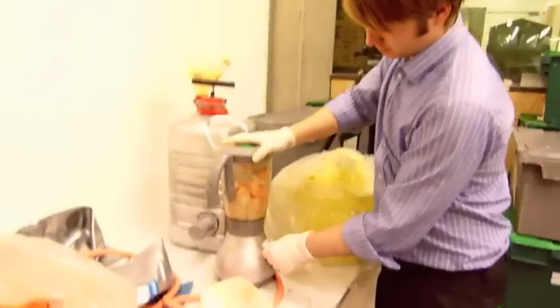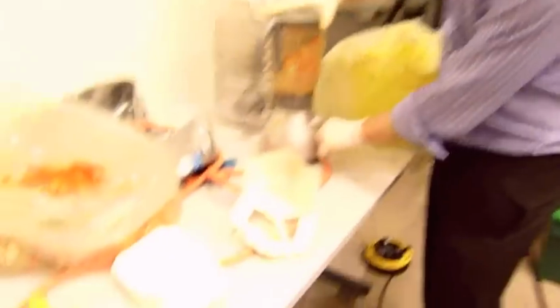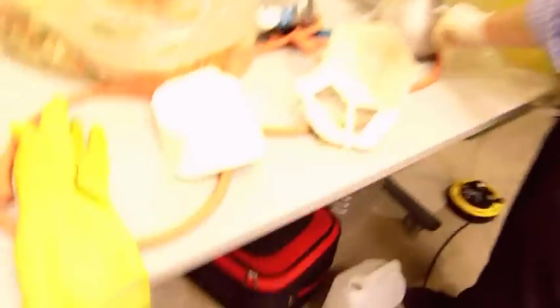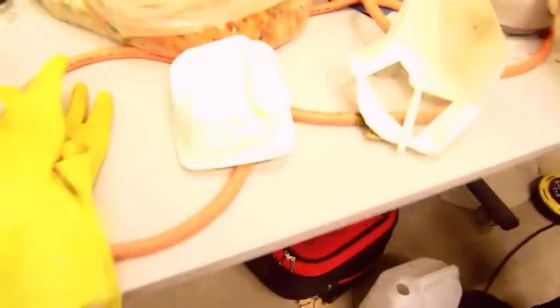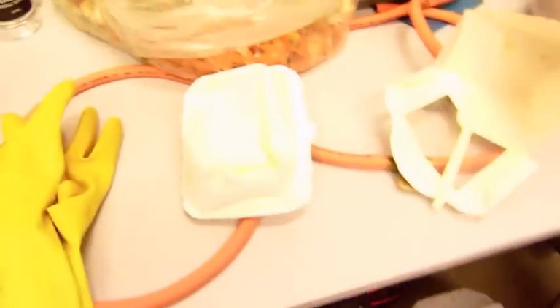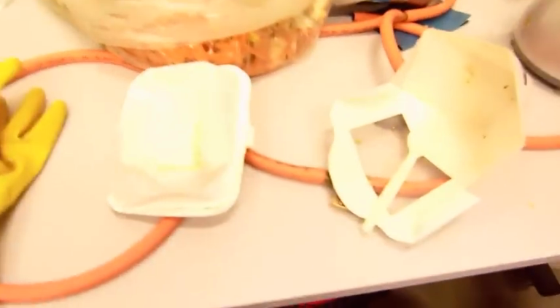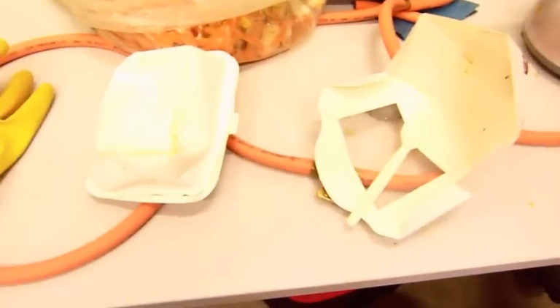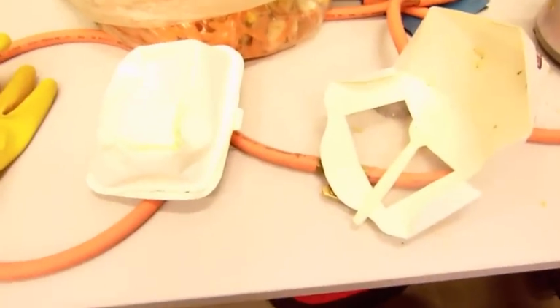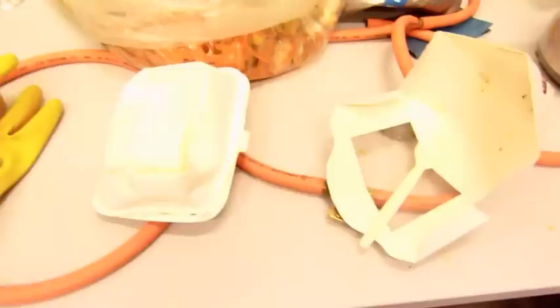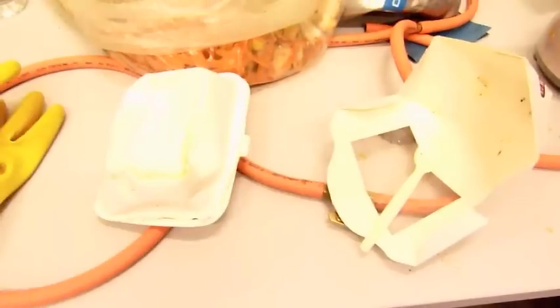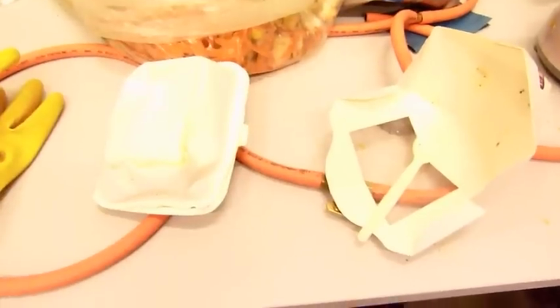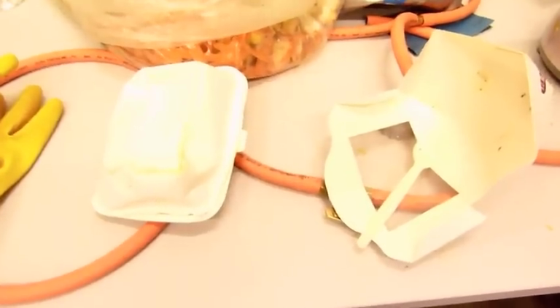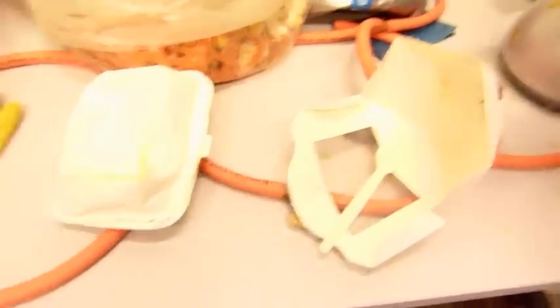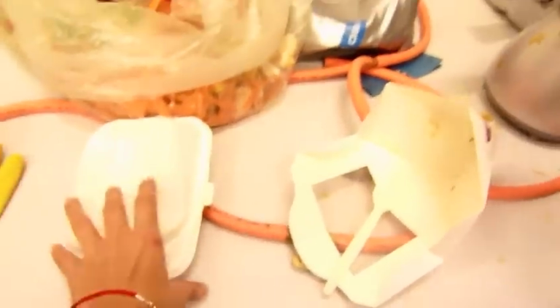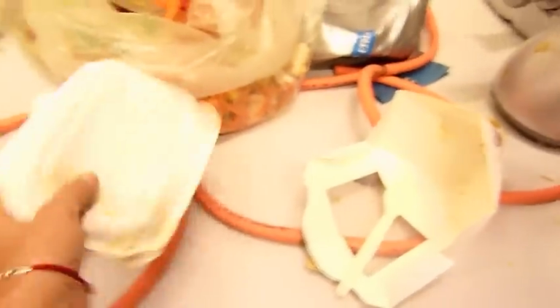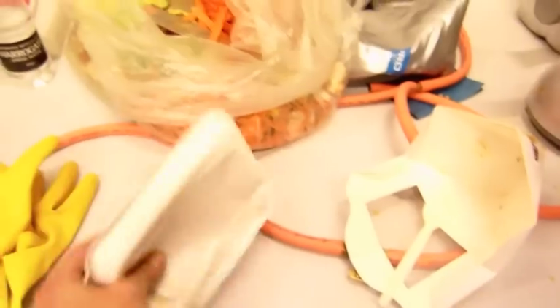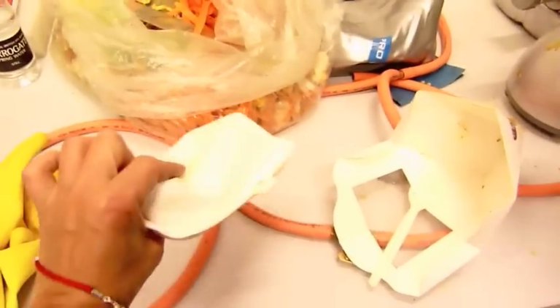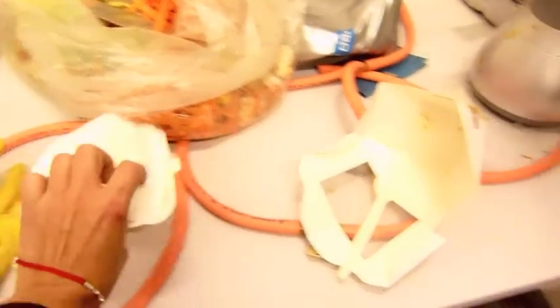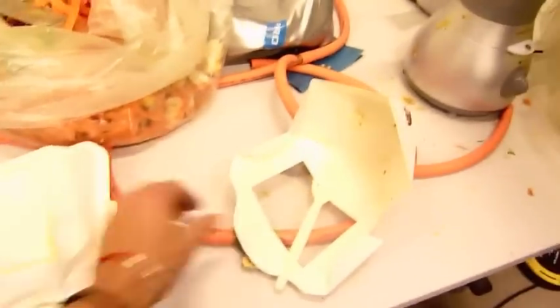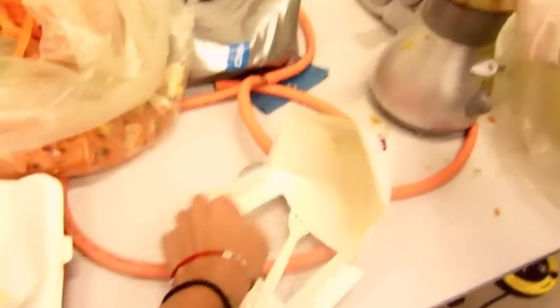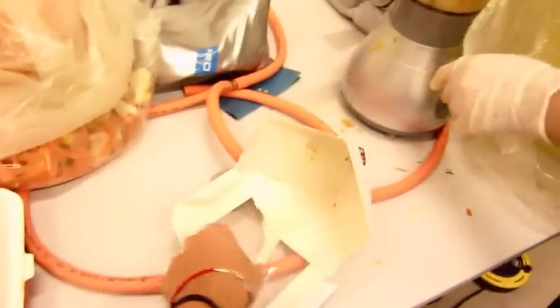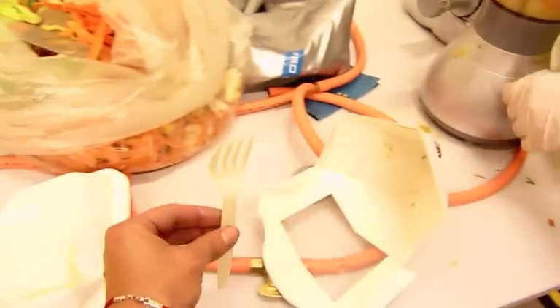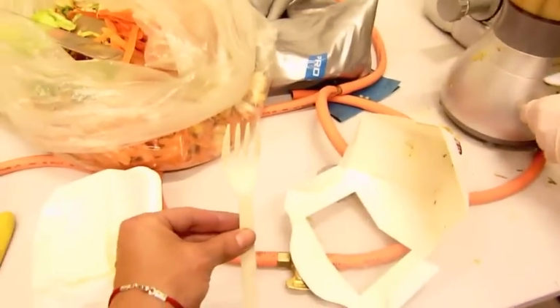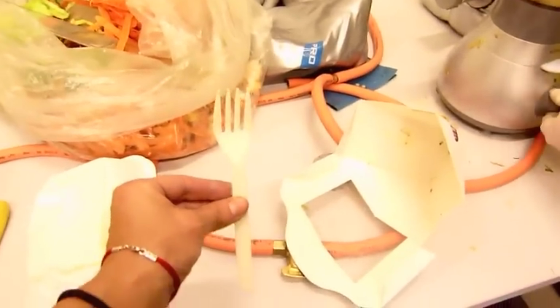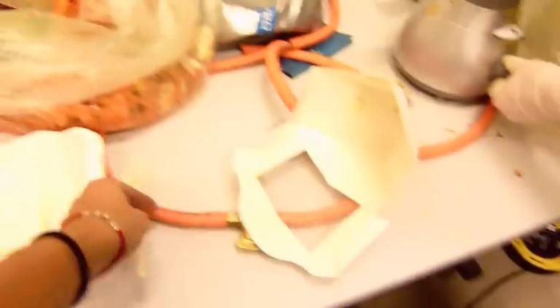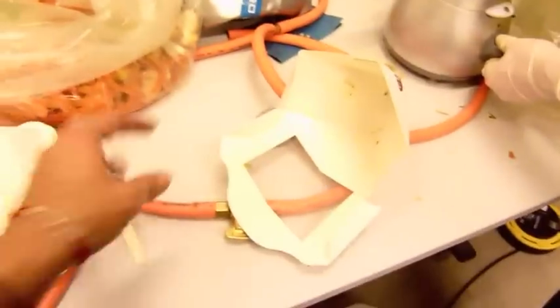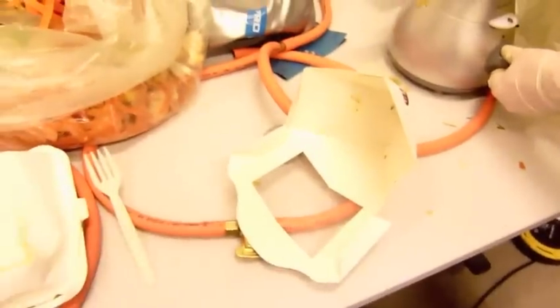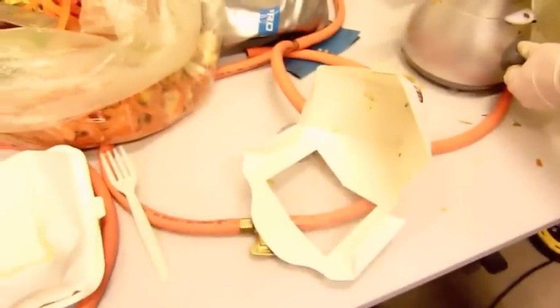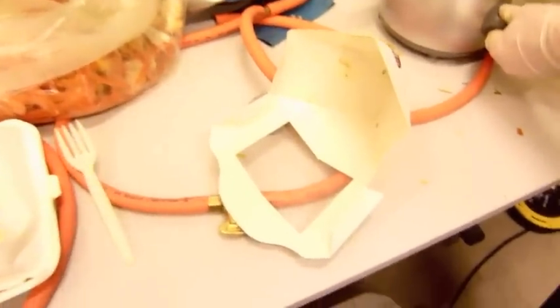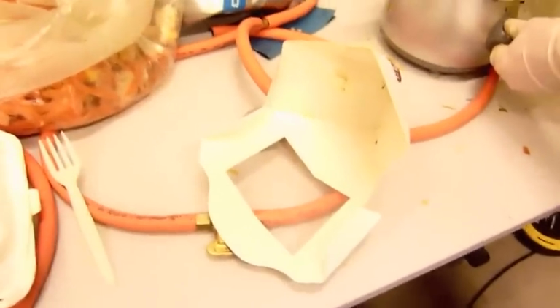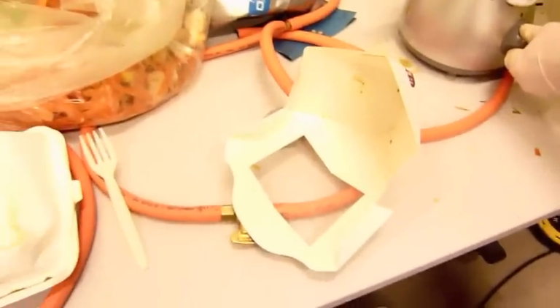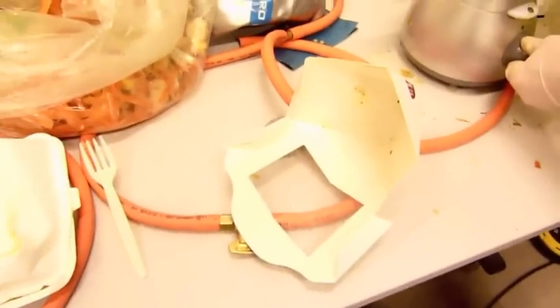We're going to try to put in this compostable packaging, this compostable fork, and some spent milling.